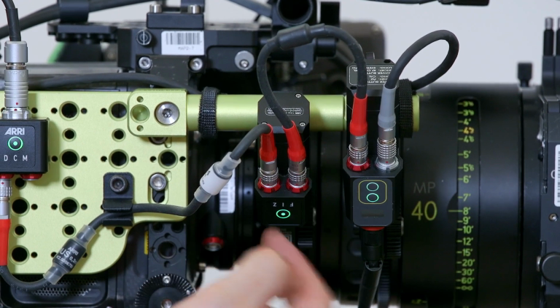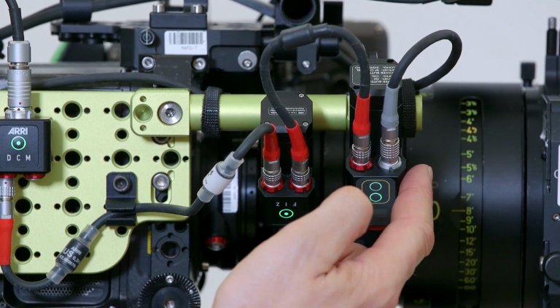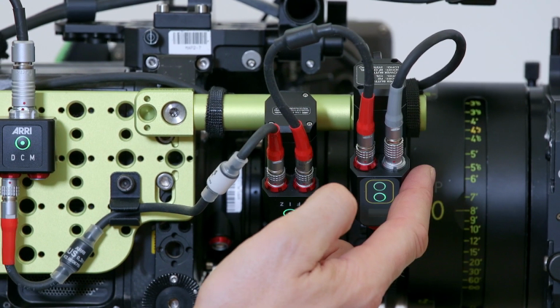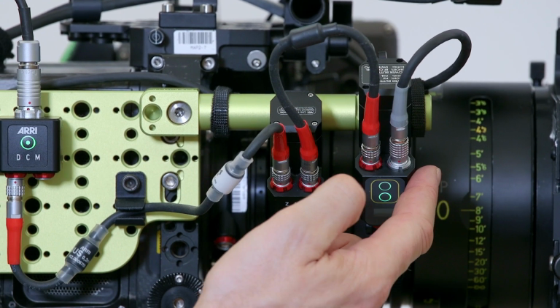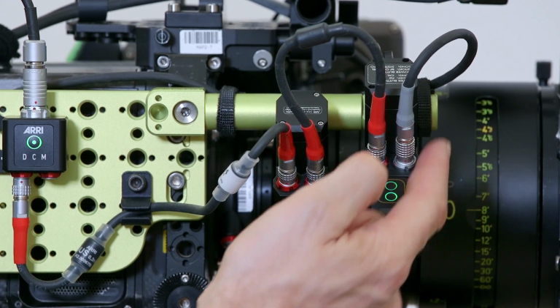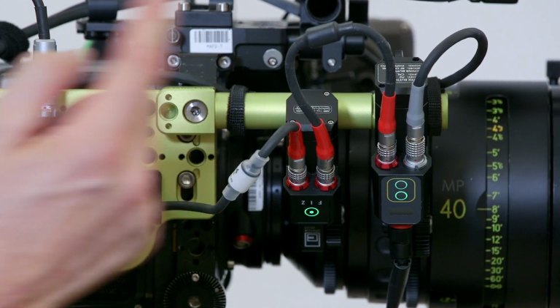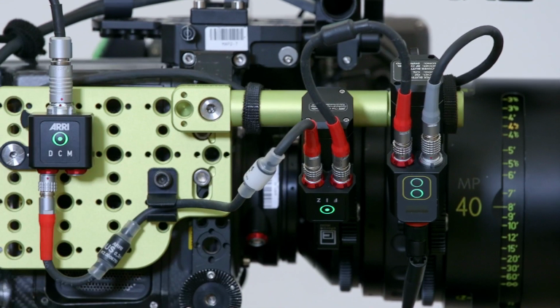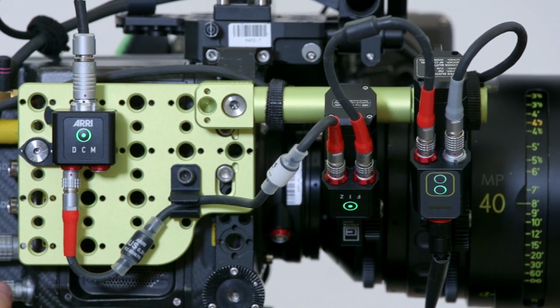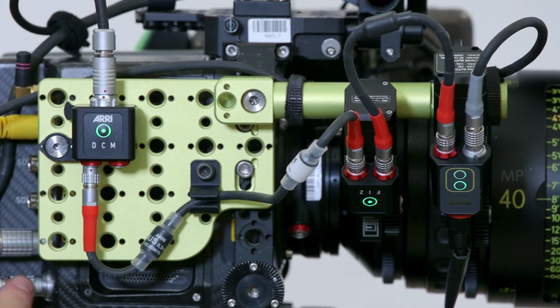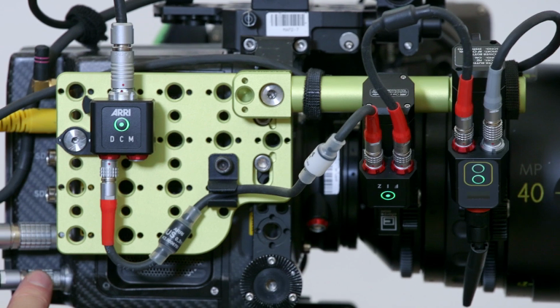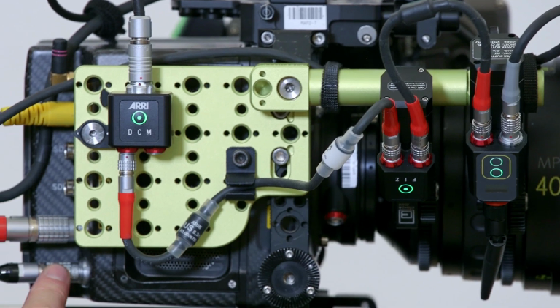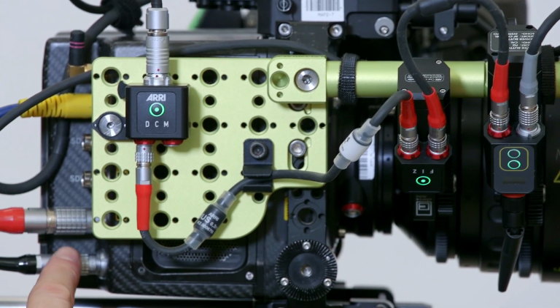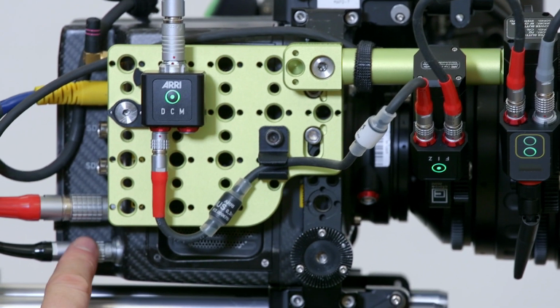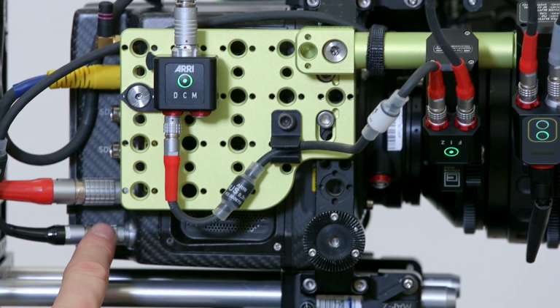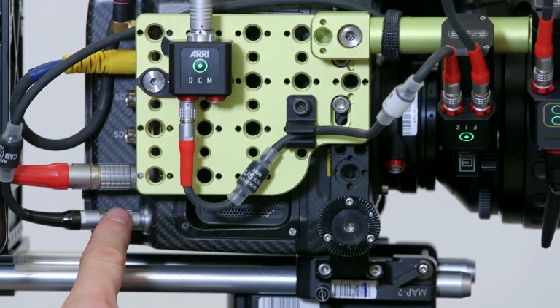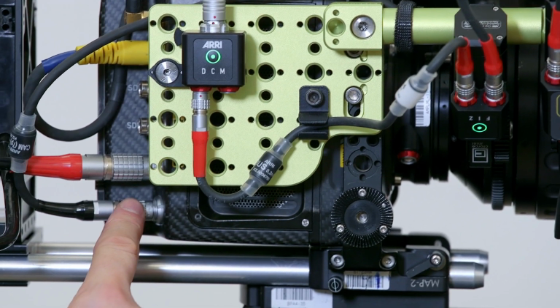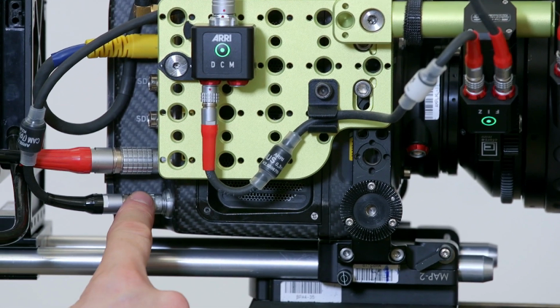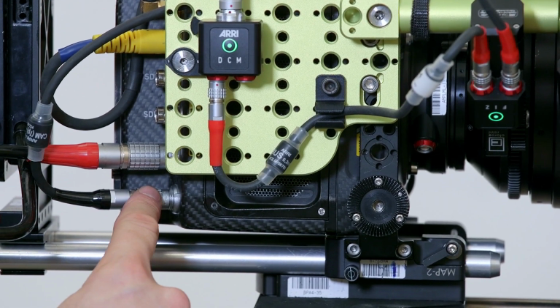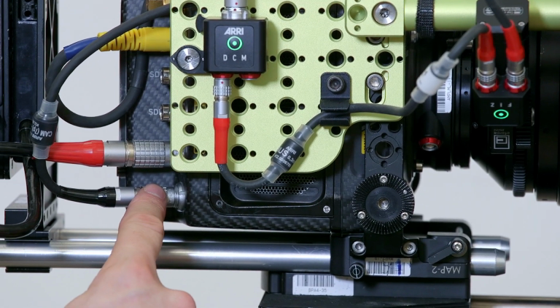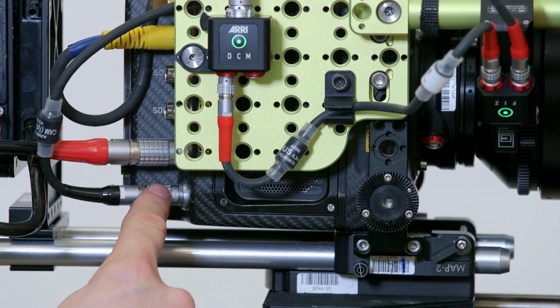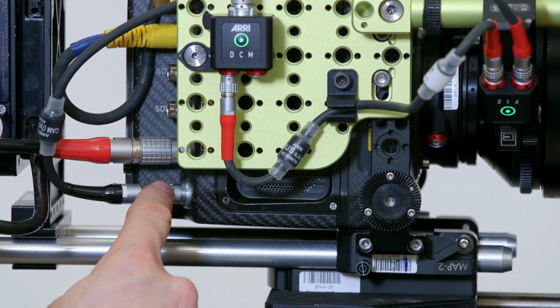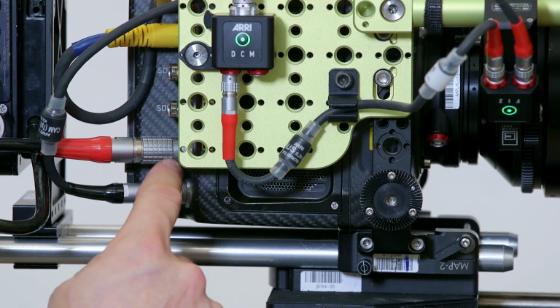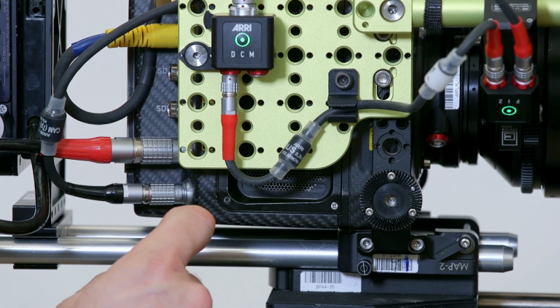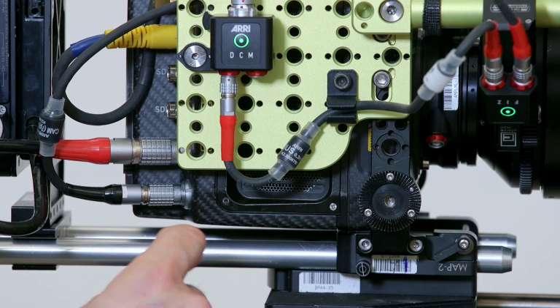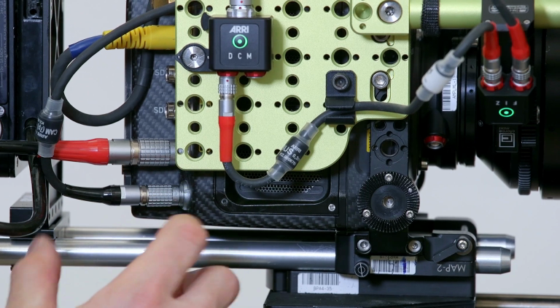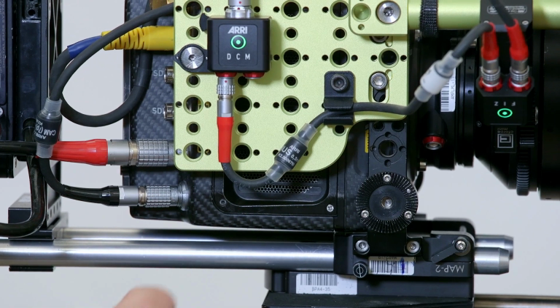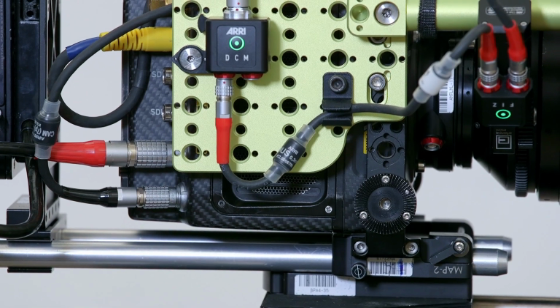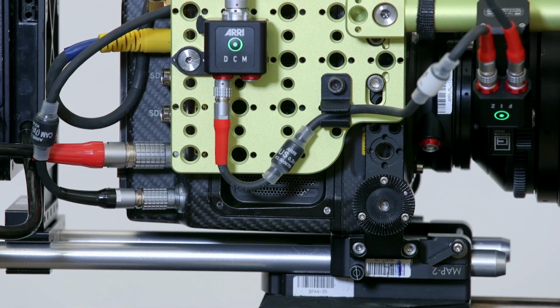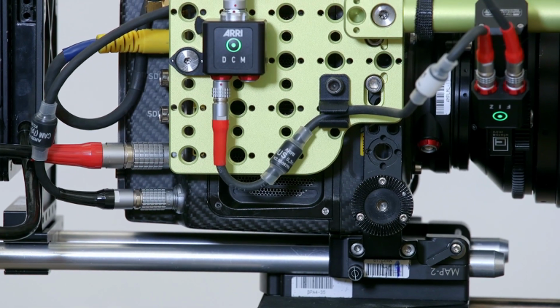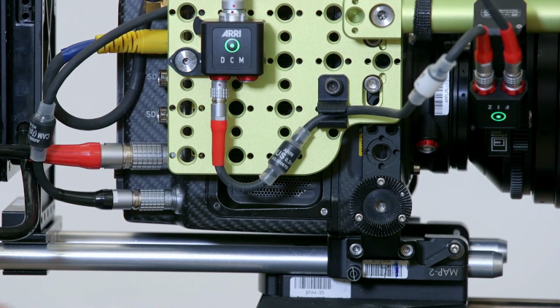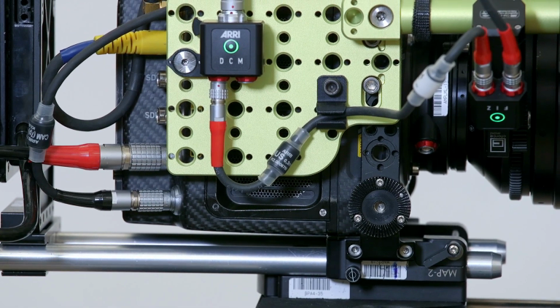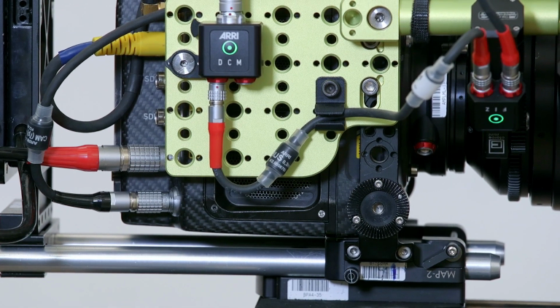The RF motor is connected directly to the EXT port at the back of the Mini, so all the internal camera settings can be accessed remotely through the C-Pro handset.